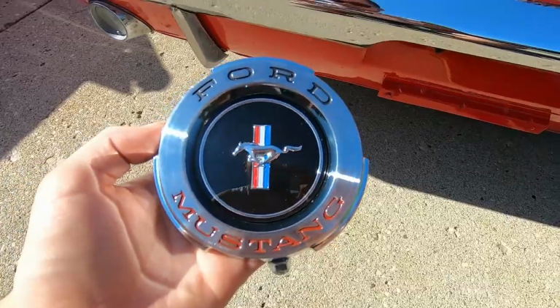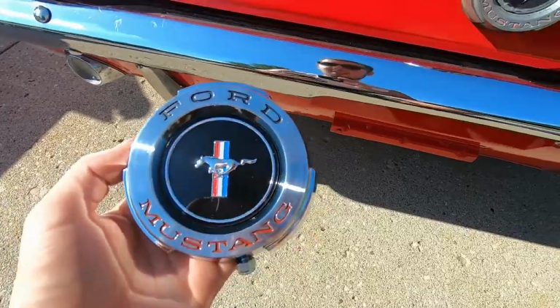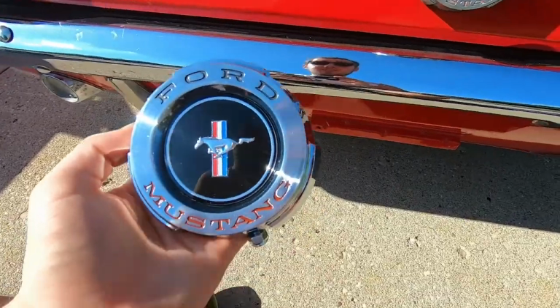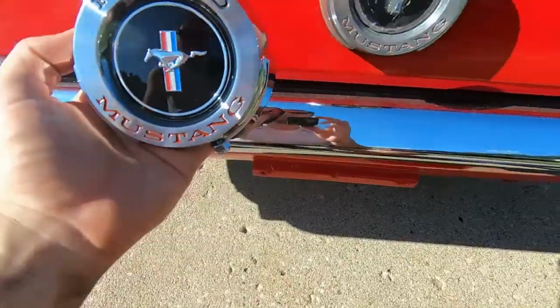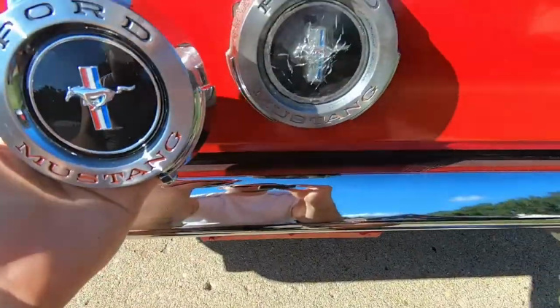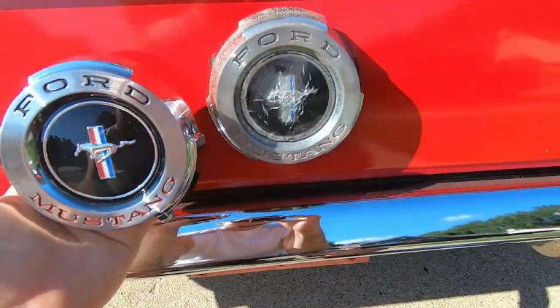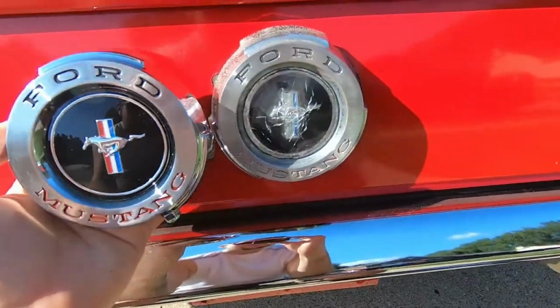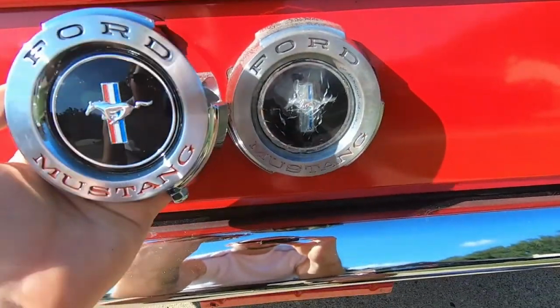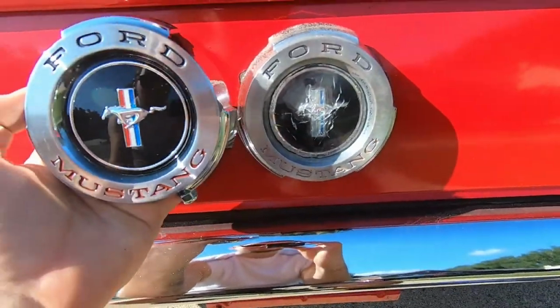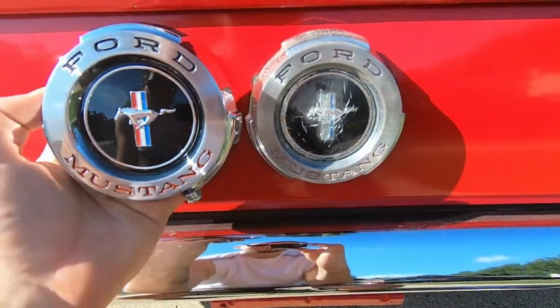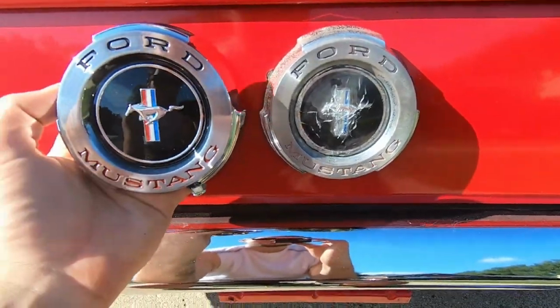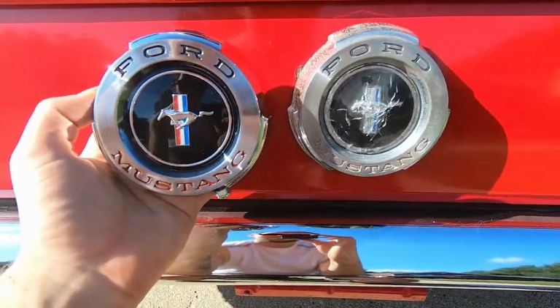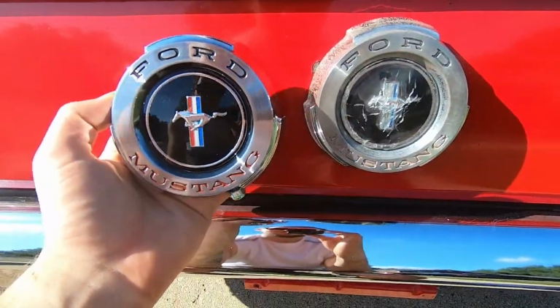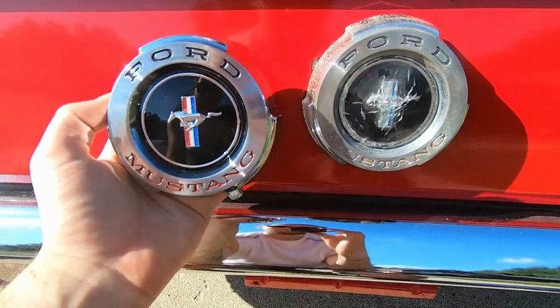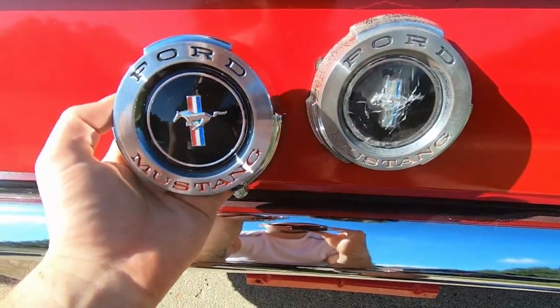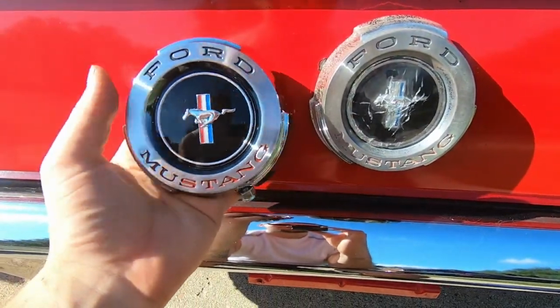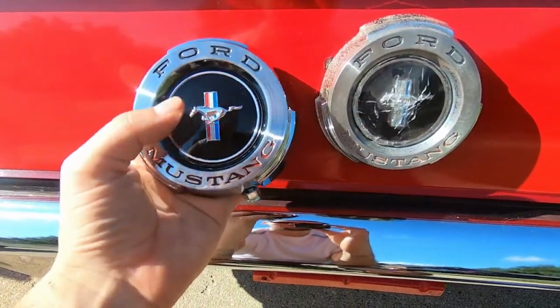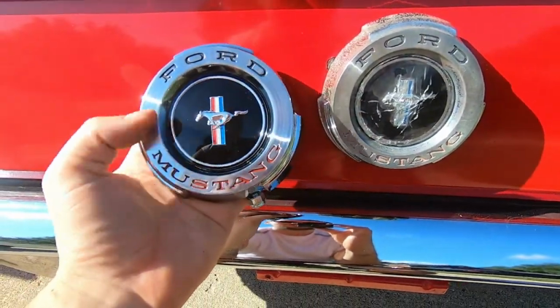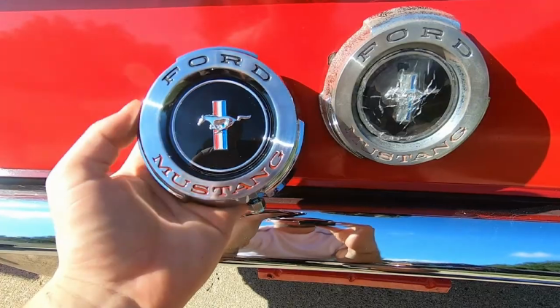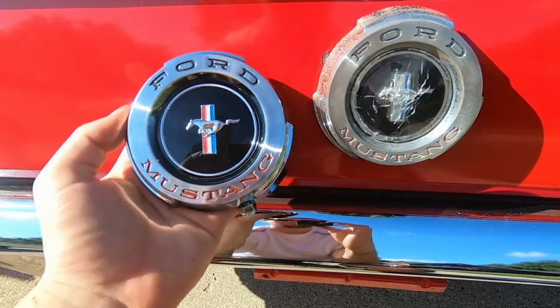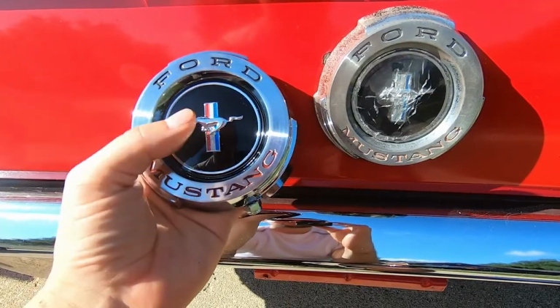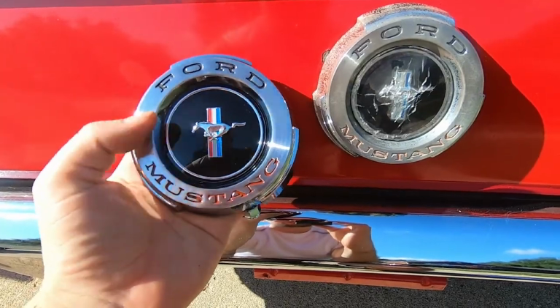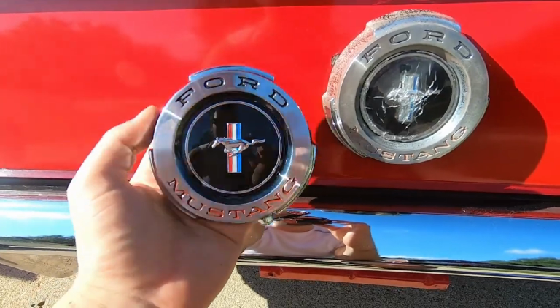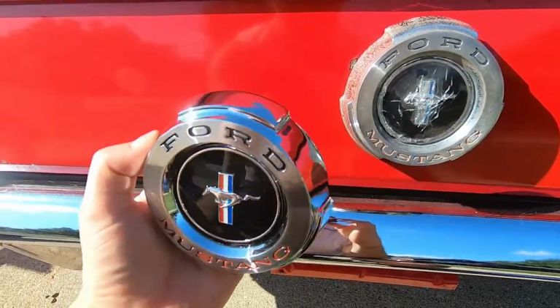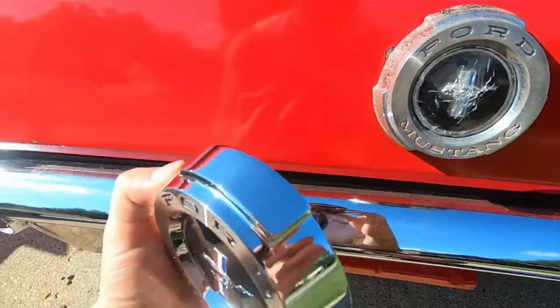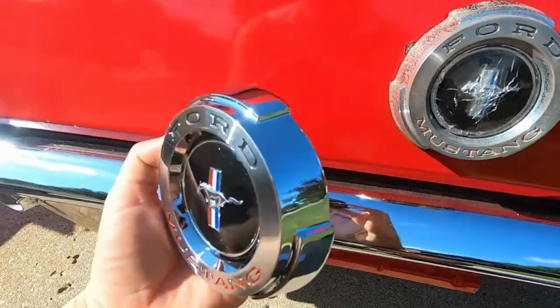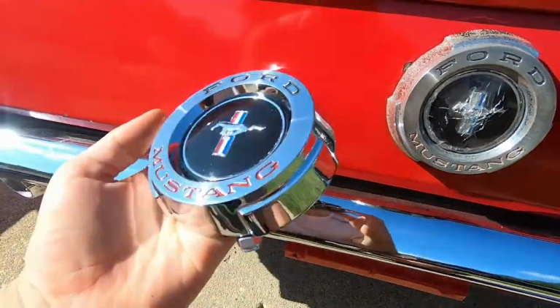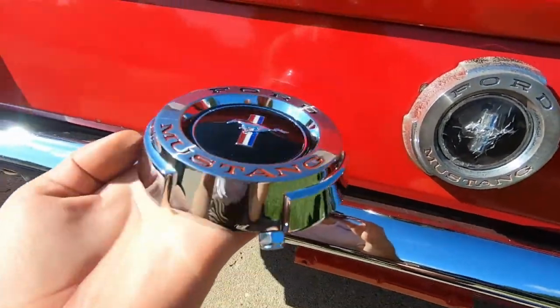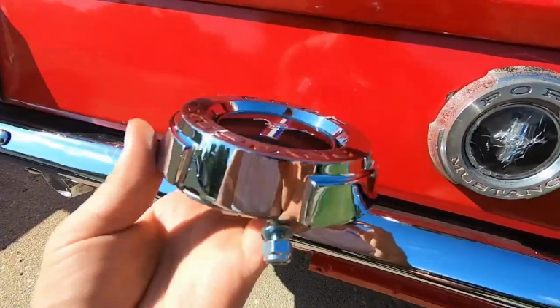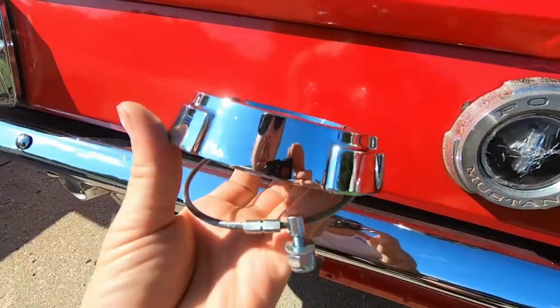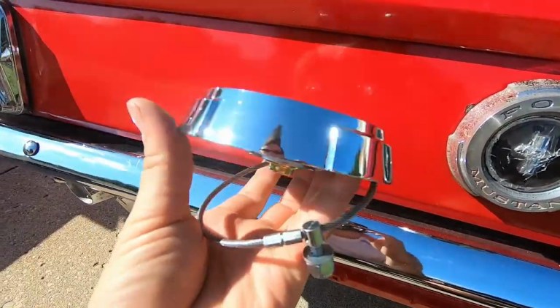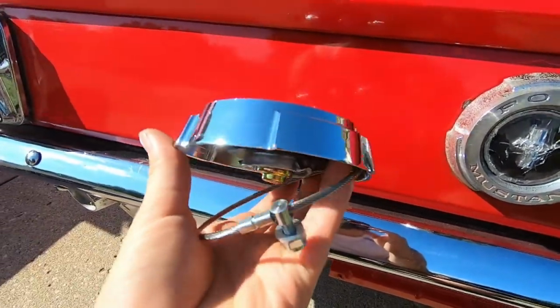This is a lot nicer than the one that is currently on the Mustang. A lot shinier, no cracks or anything. This is a really good quality.